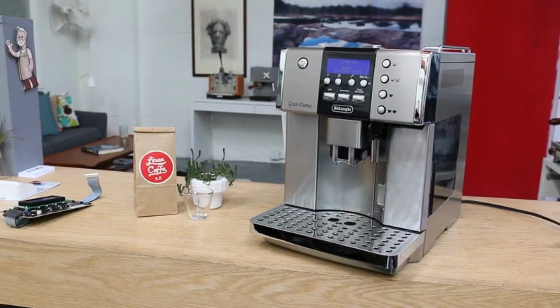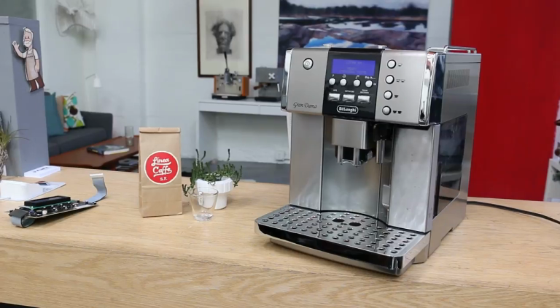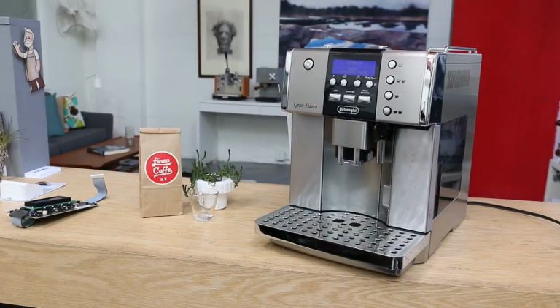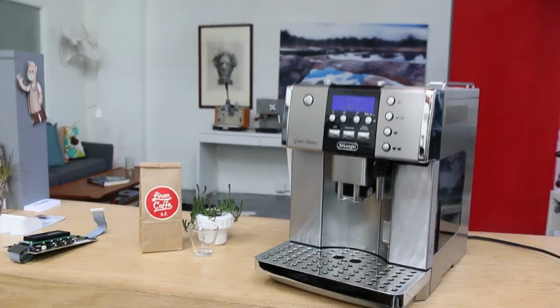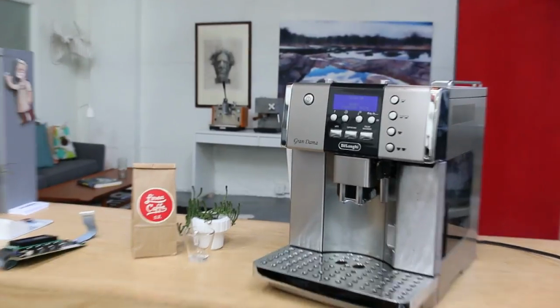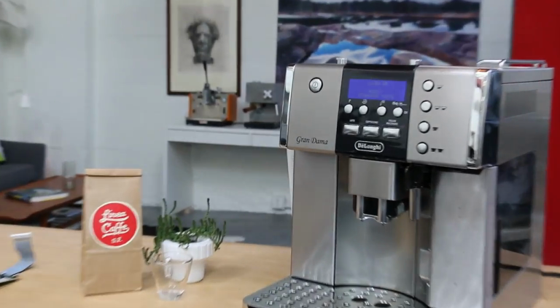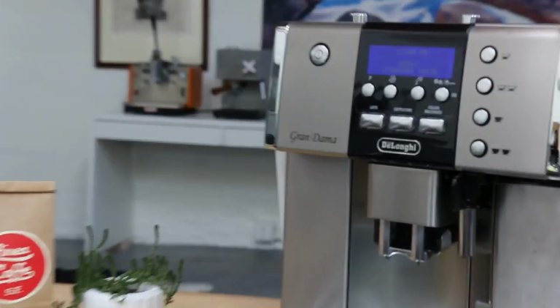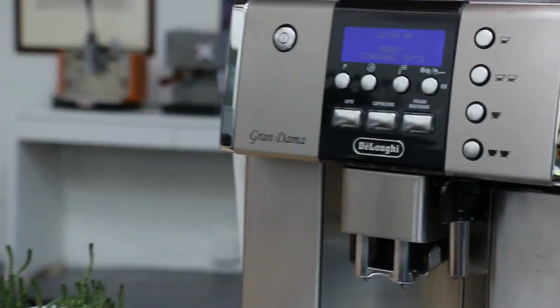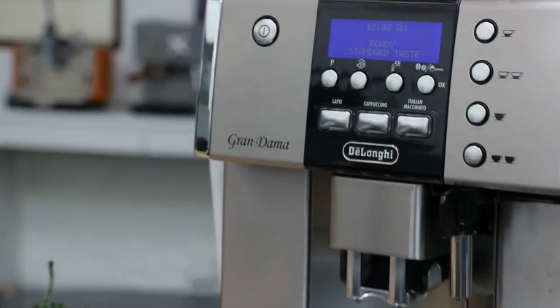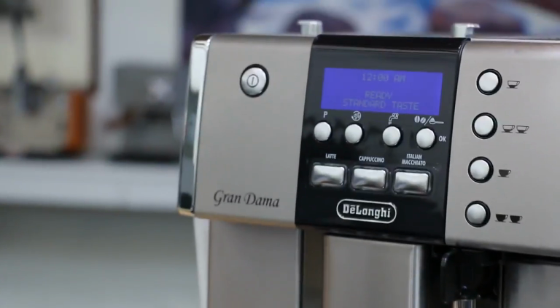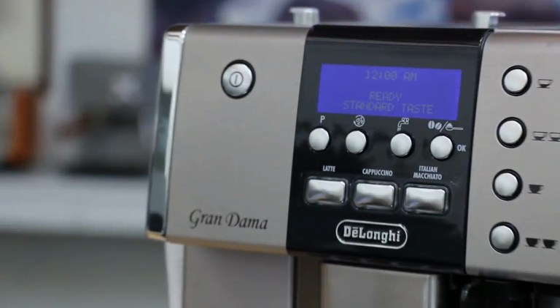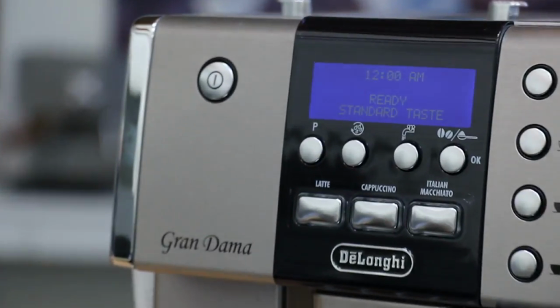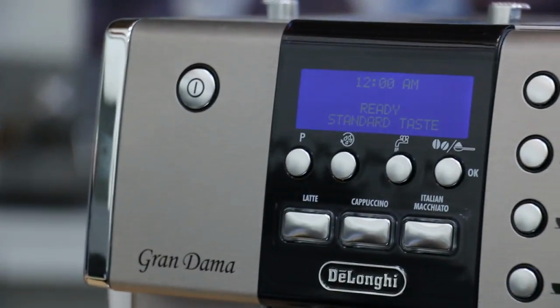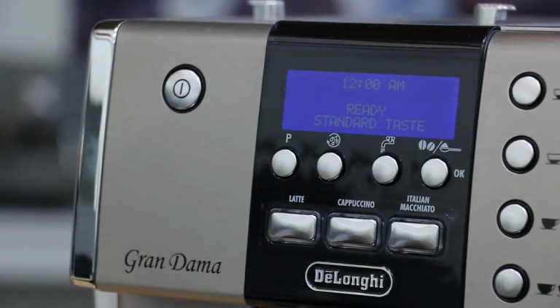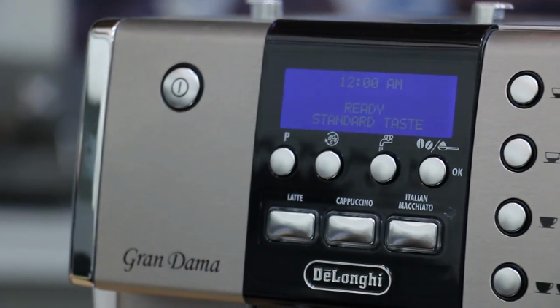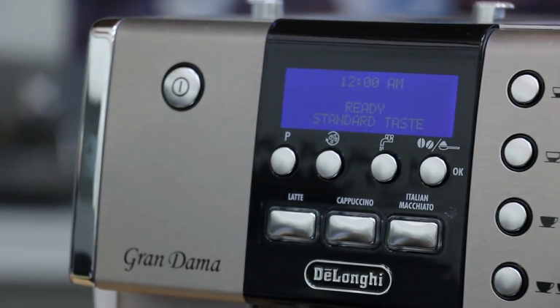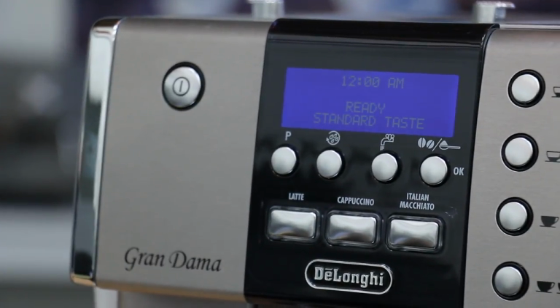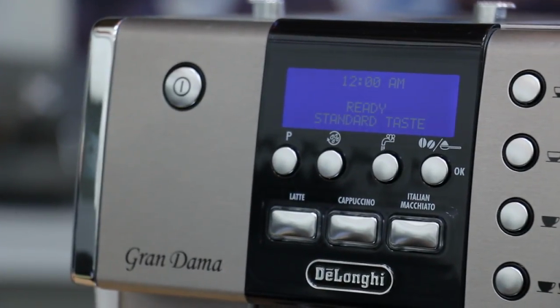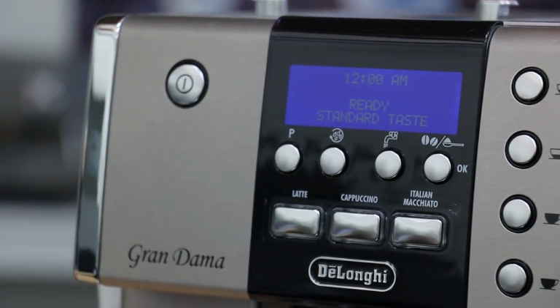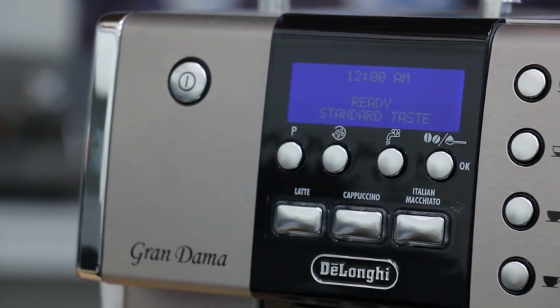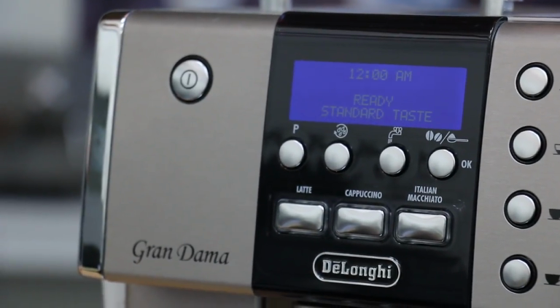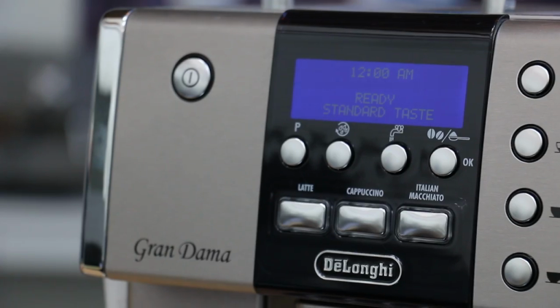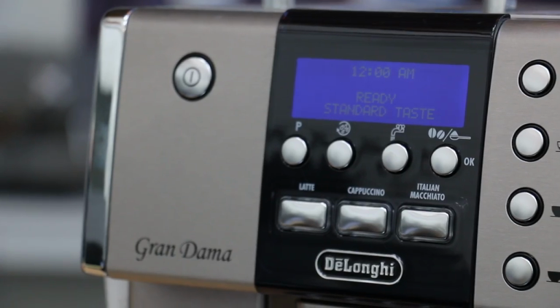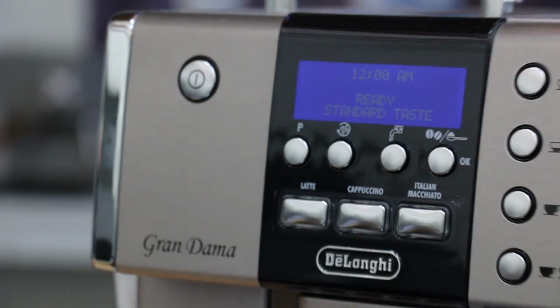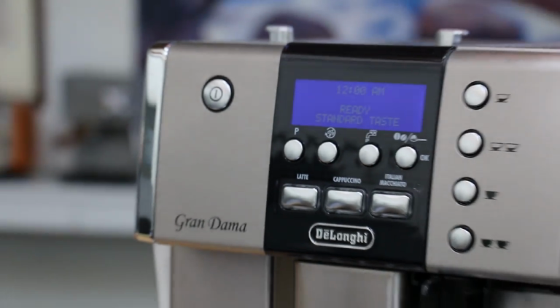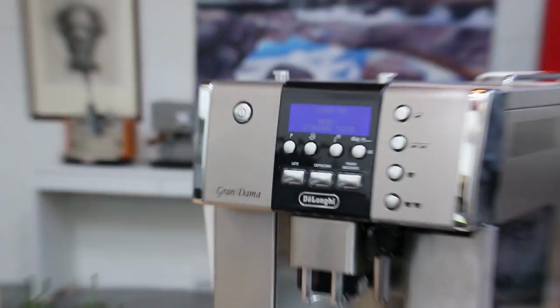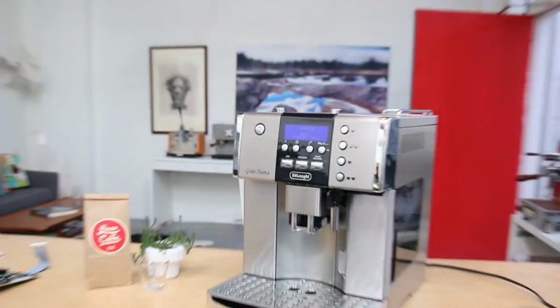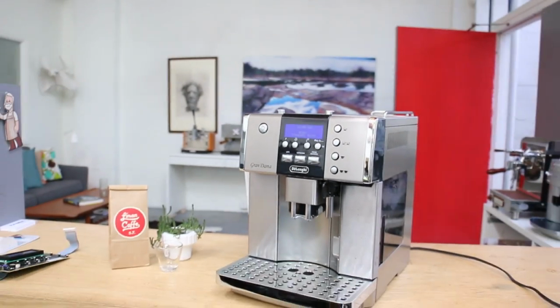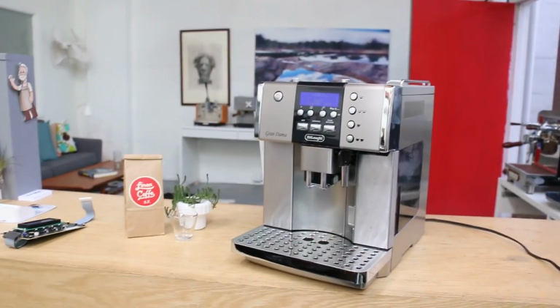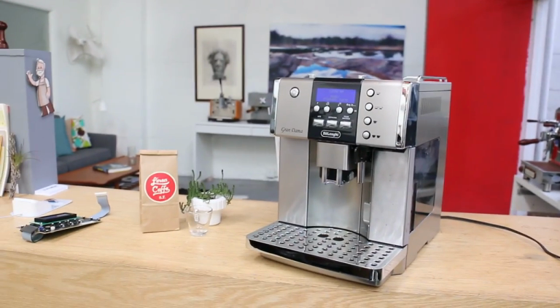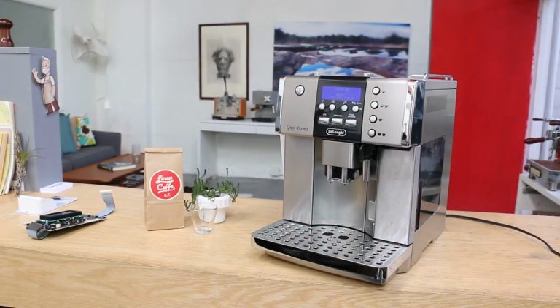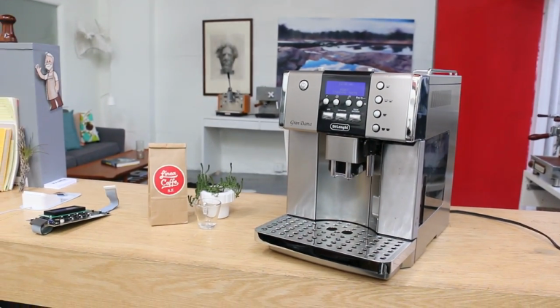It can also affect the way the machine operates. You can see the new screen is all clear and you can see all the notes.